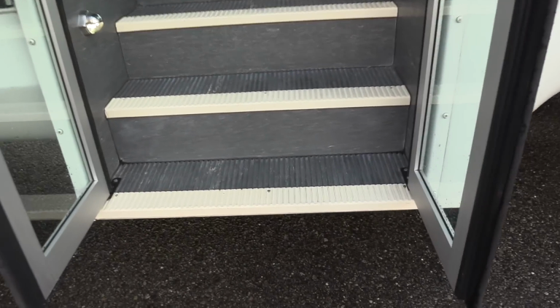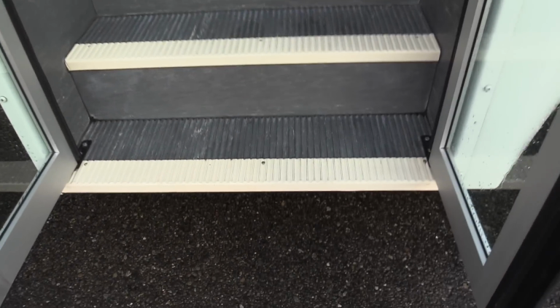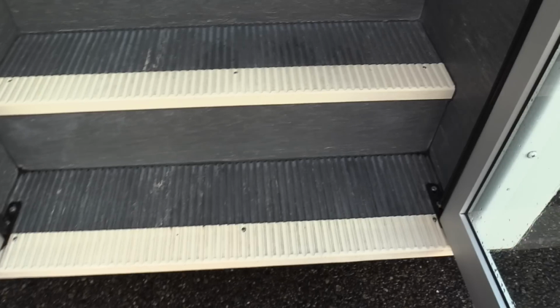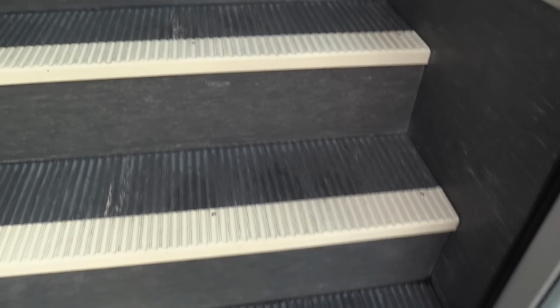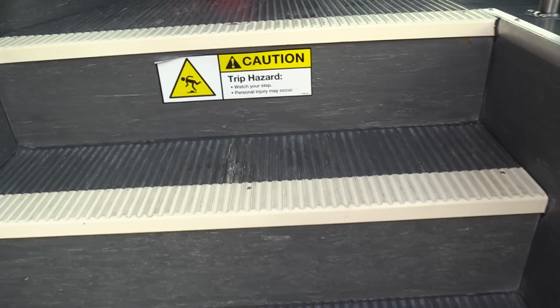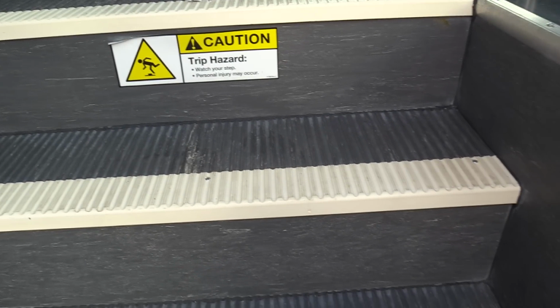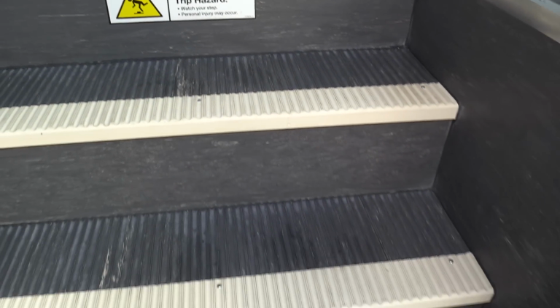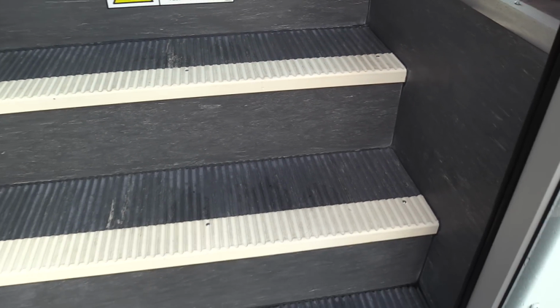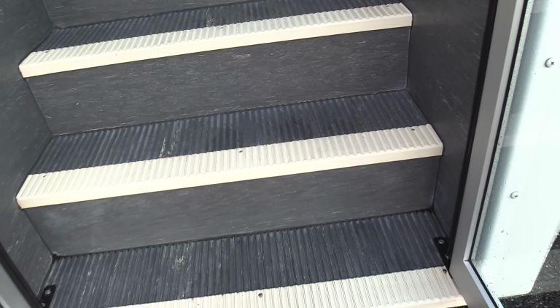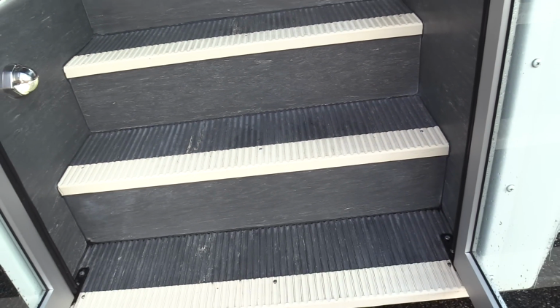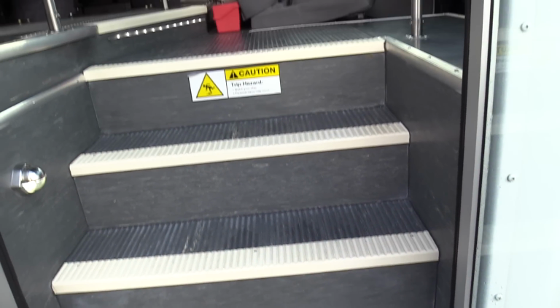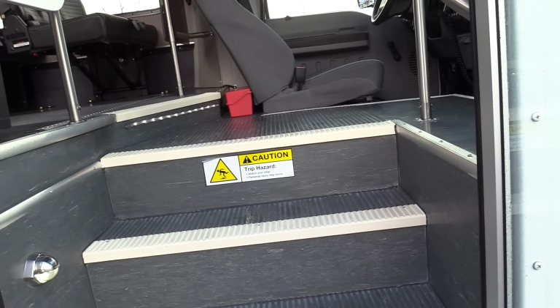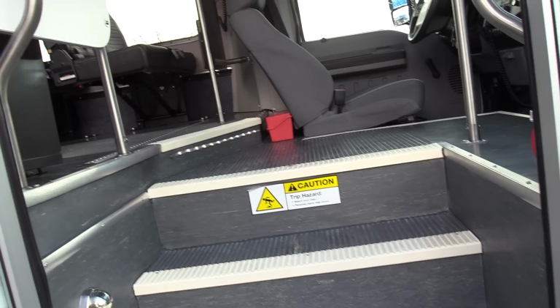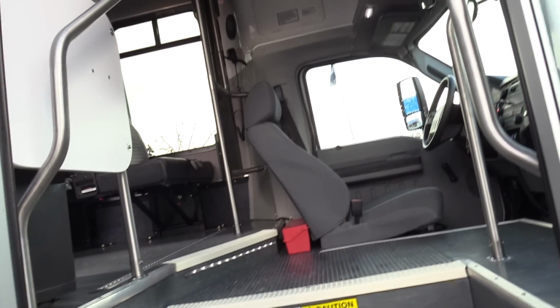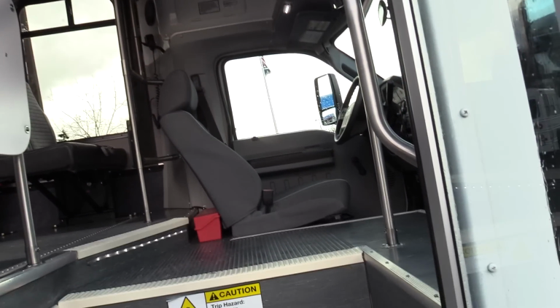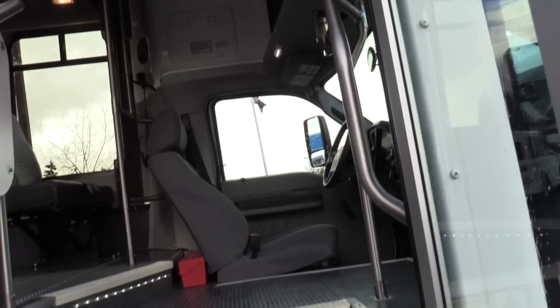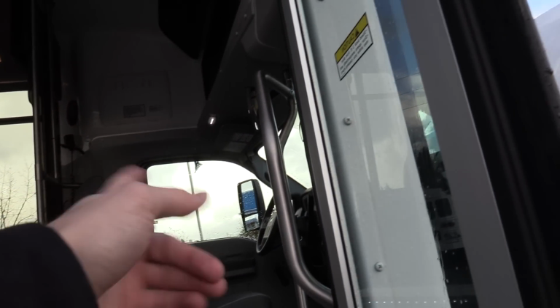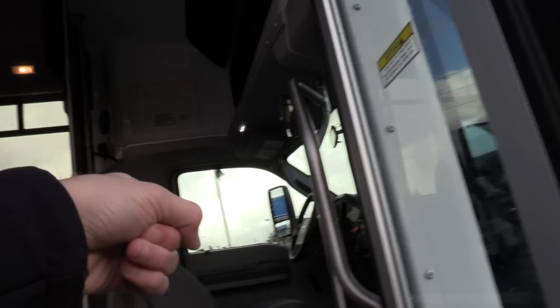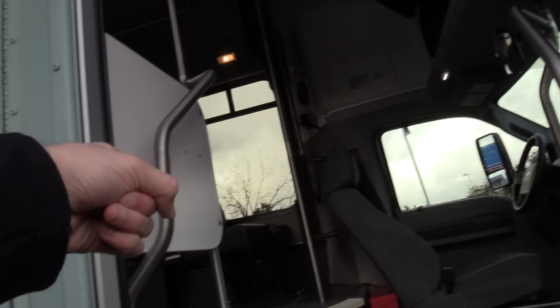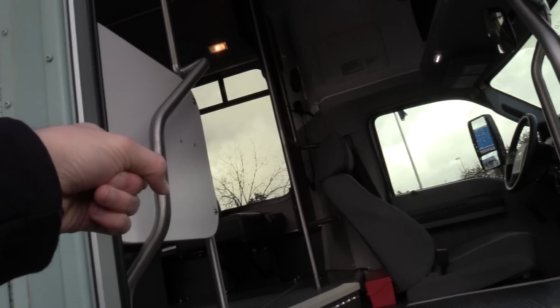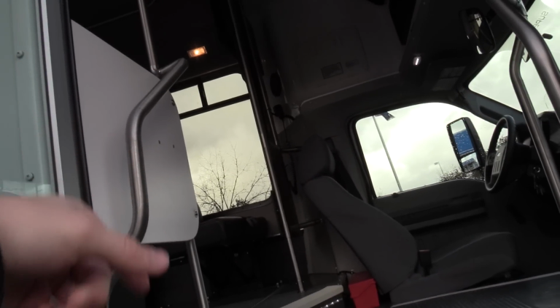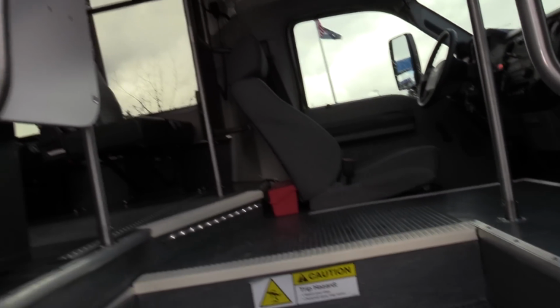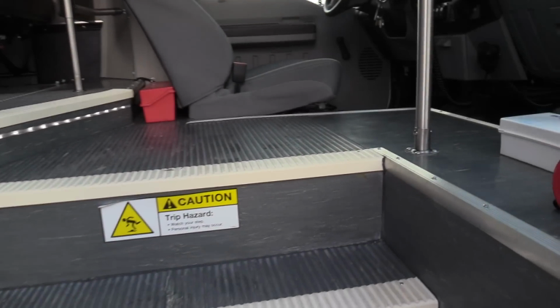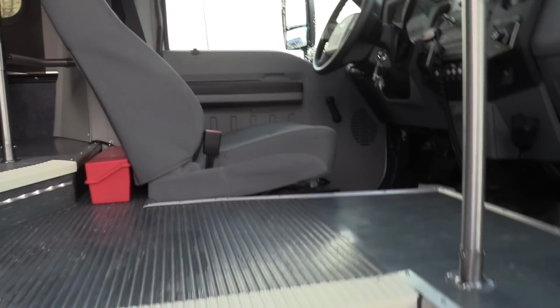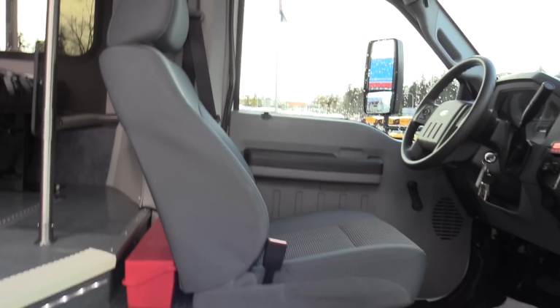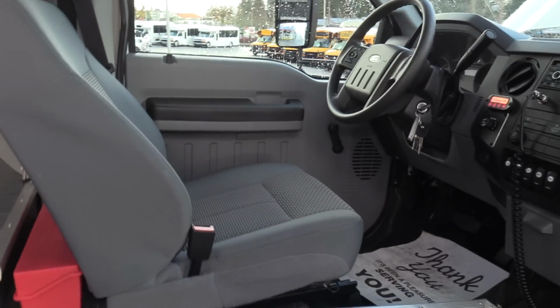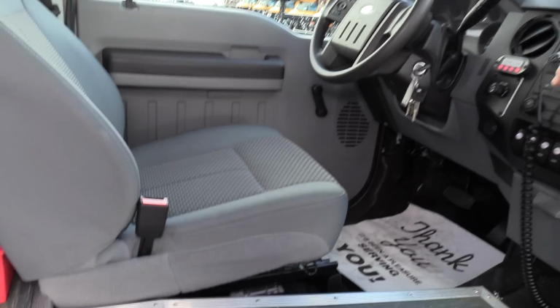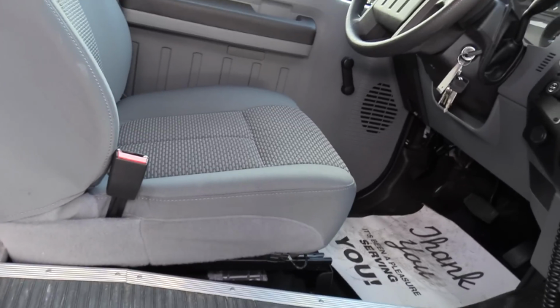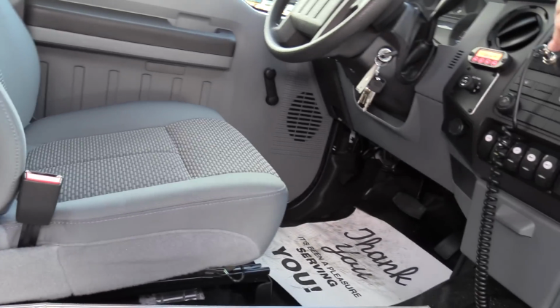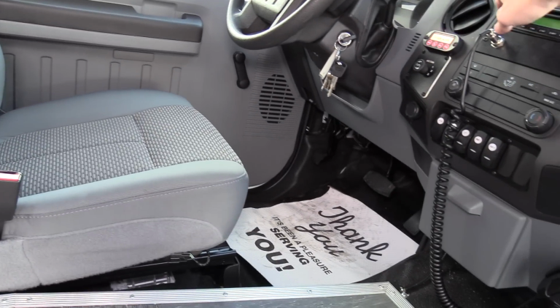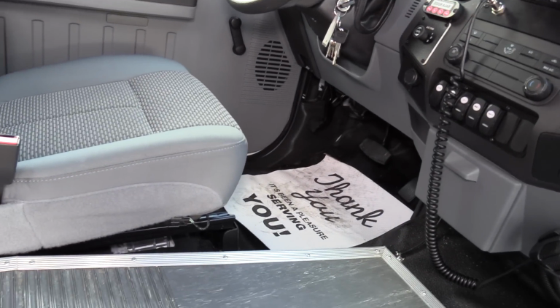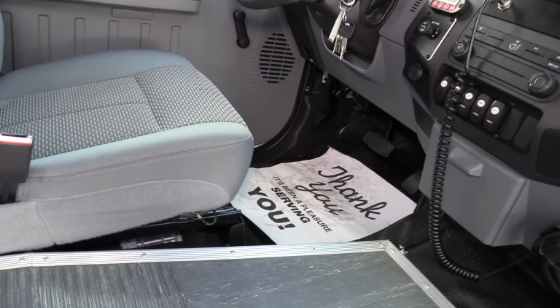Coming in on the inside, we got a gray ribbed aisleway and stepway, white step nosing, gray flooring all the way around. We have two grab rails coming on in to help your passengers. I'm going to turn down this radio real quick — I was jamming to some Pink Floyd a little bit earlier.